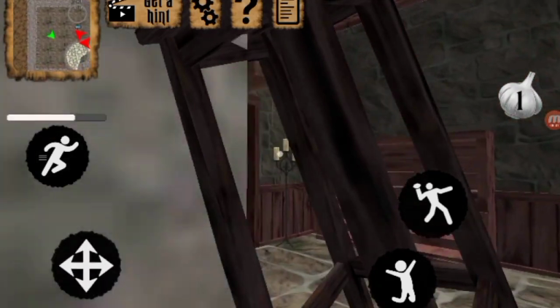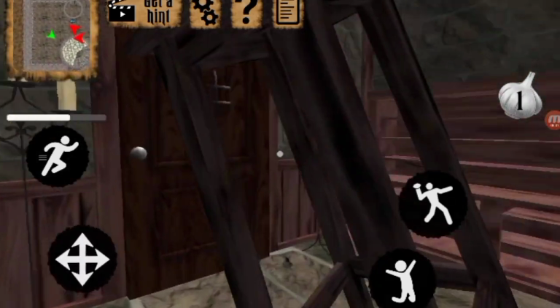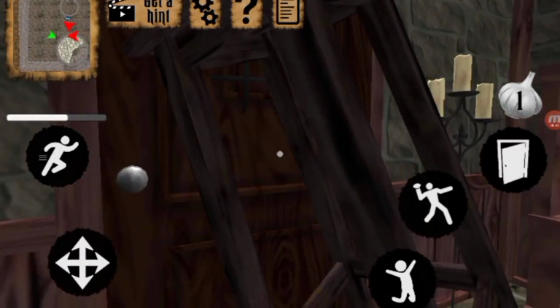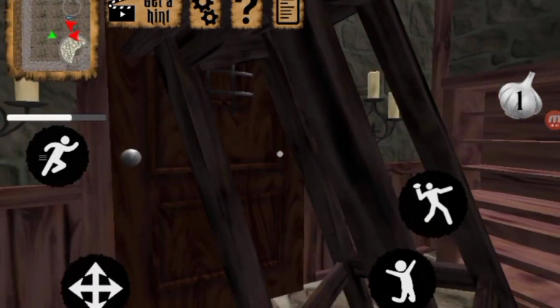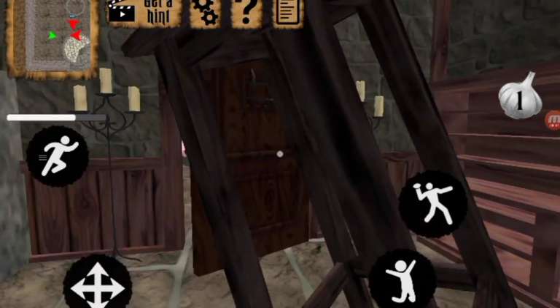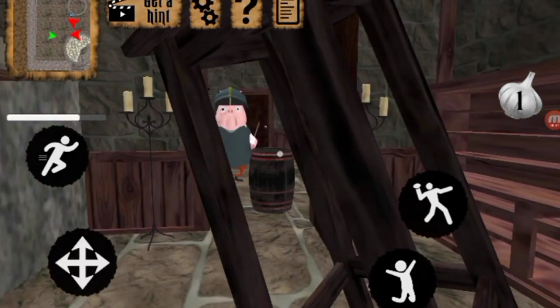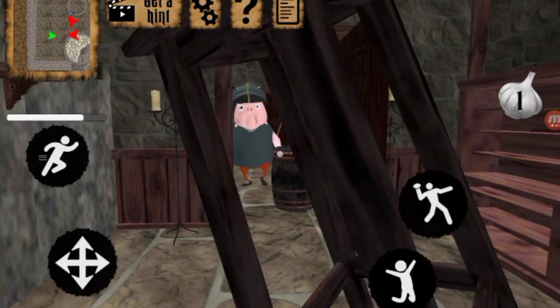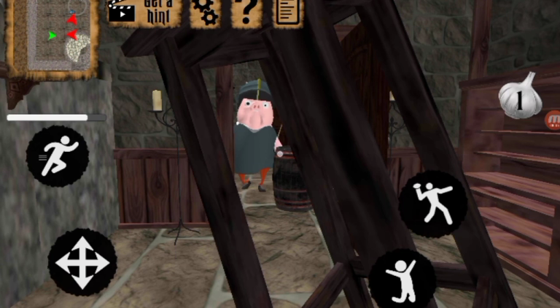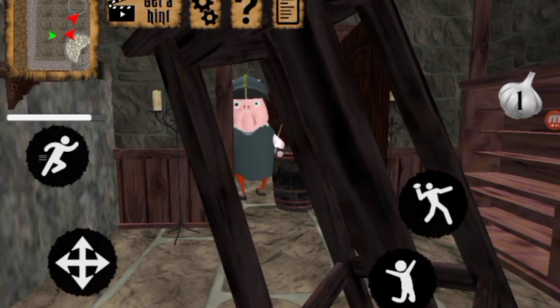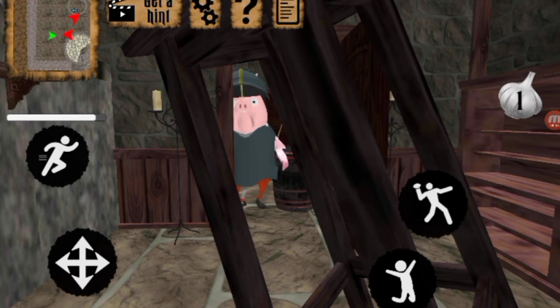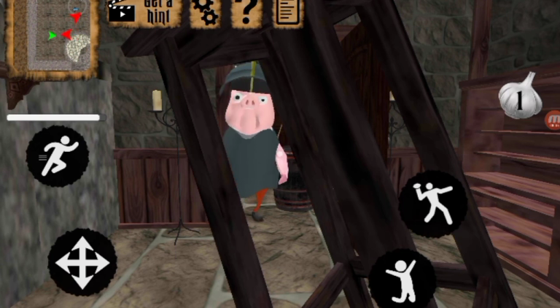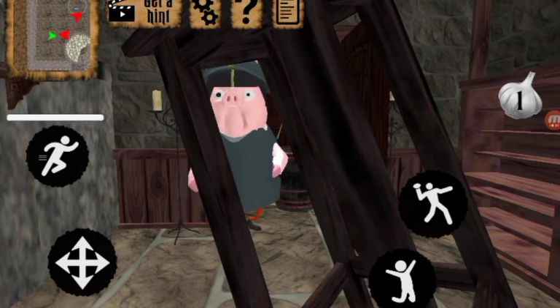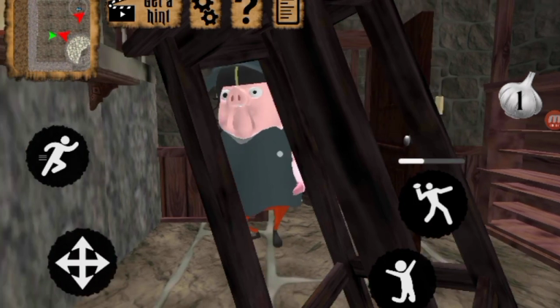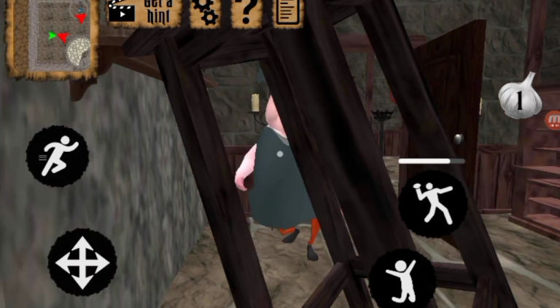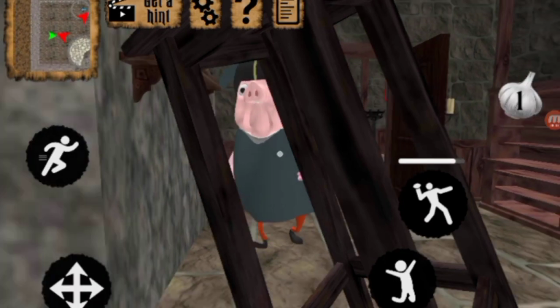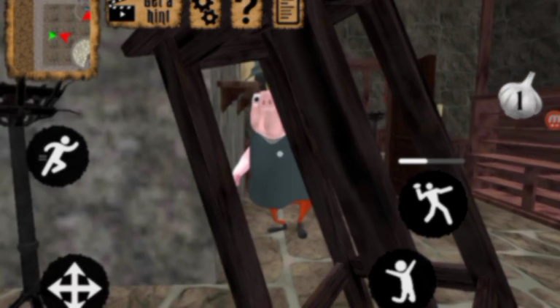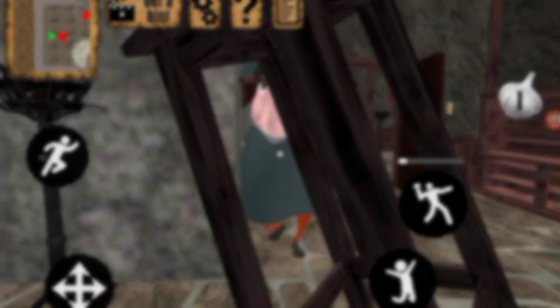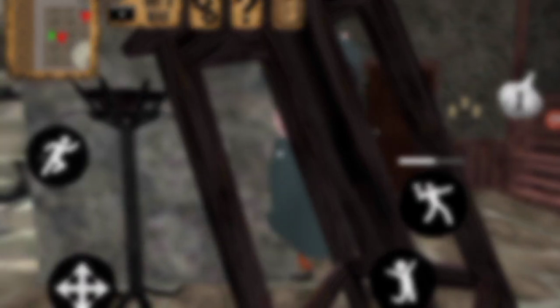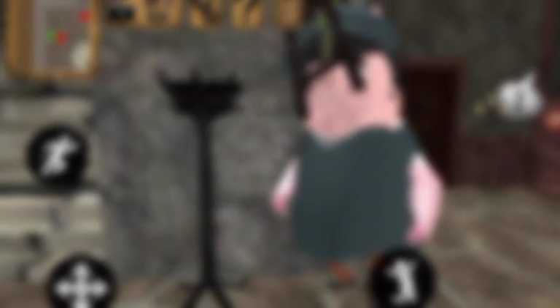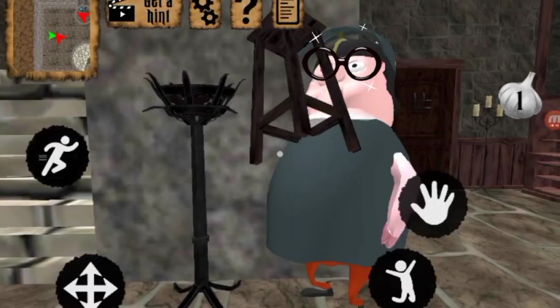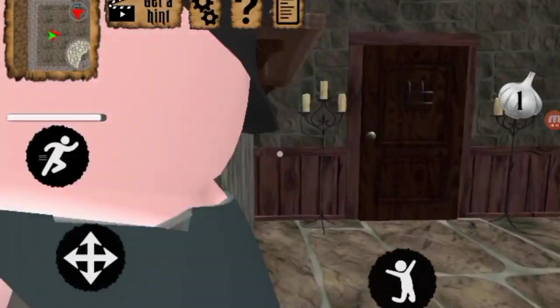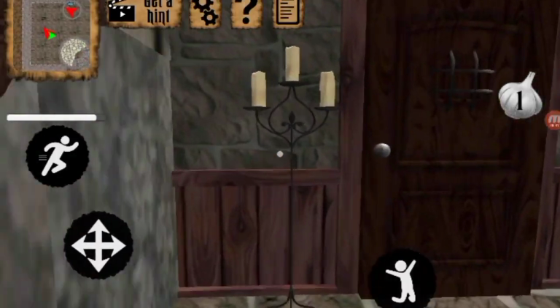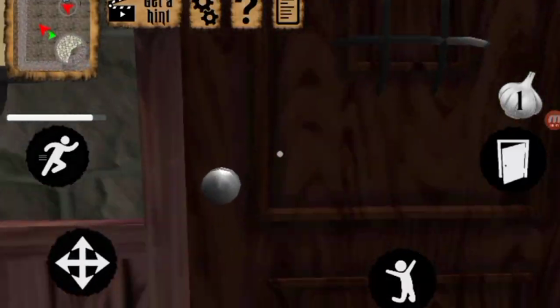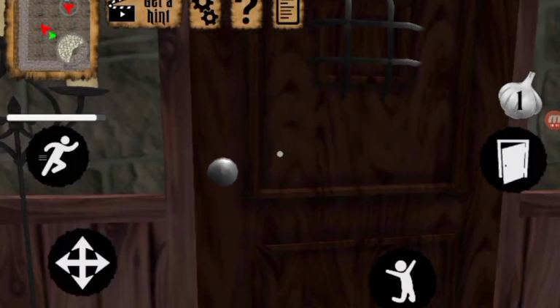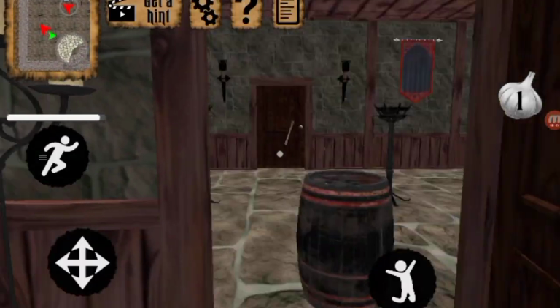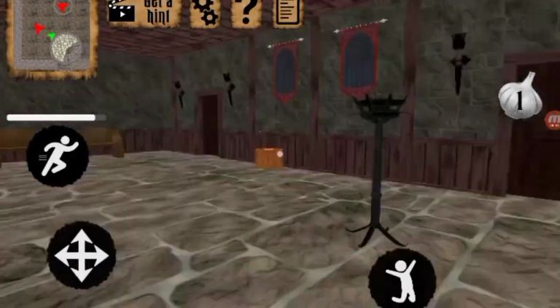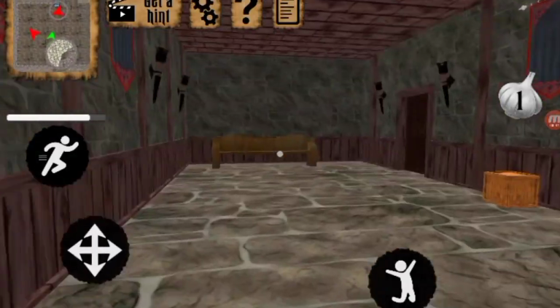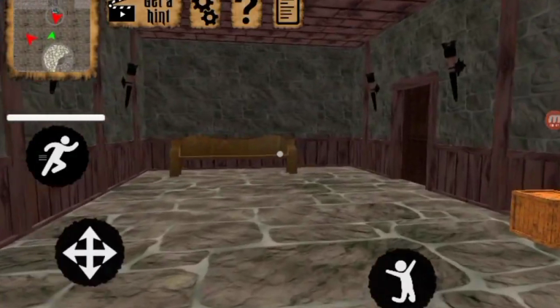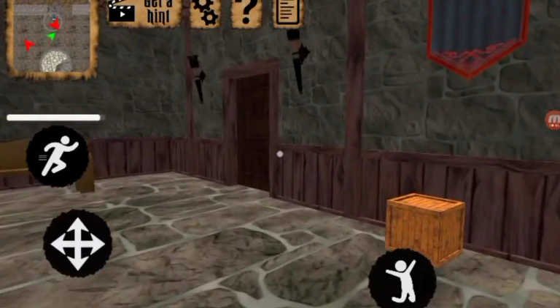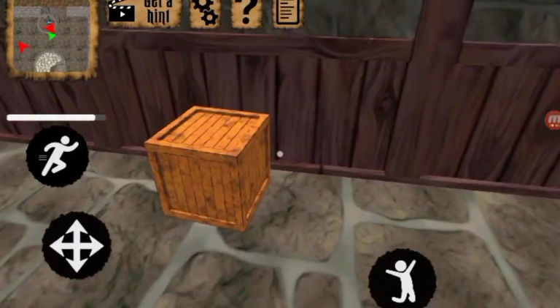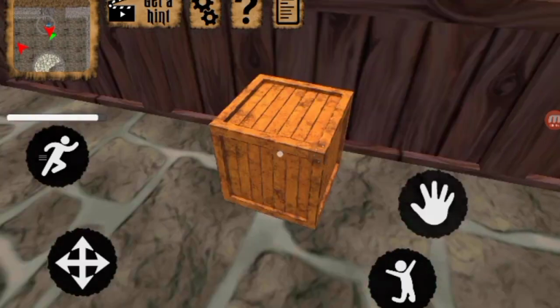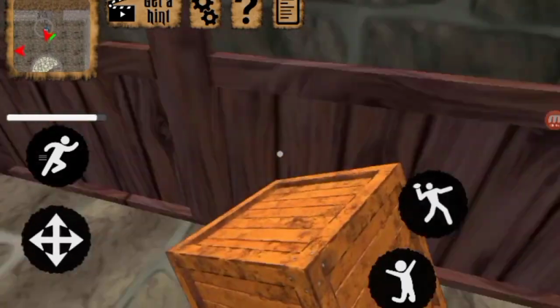I wonder if the key is on the first floor, because it said the locker room is on the first floor. Hello — how did you not notice me? Looks like he still doesn't know. That pig needs glasses. Take a stool to the face — yeah, take a stool to the face, you stupid pig.